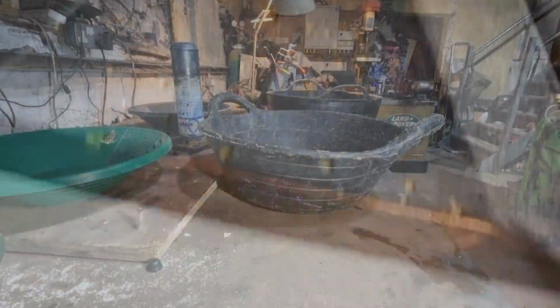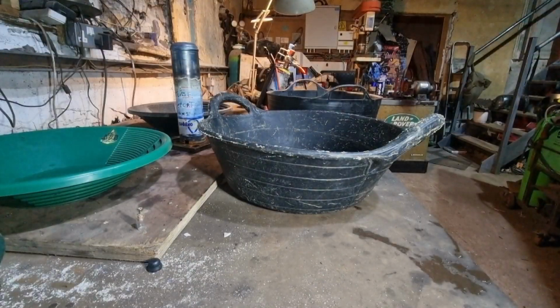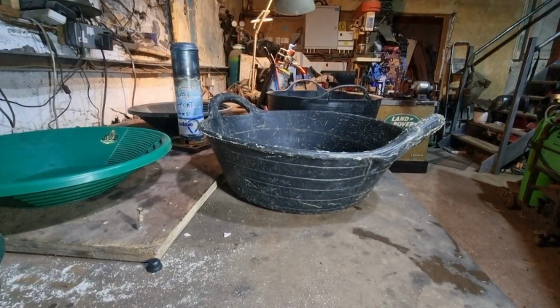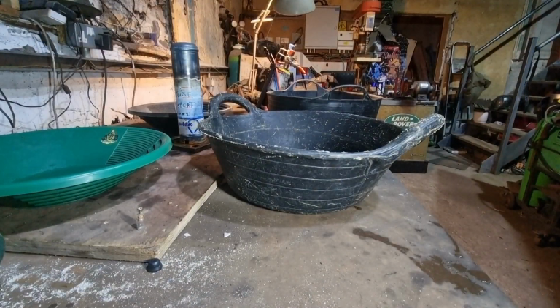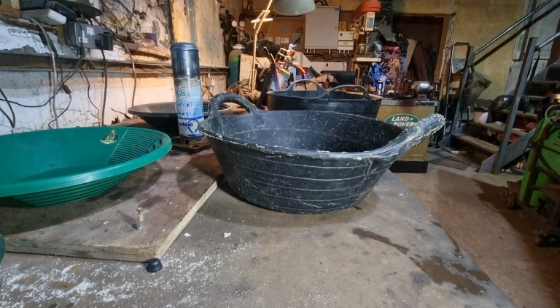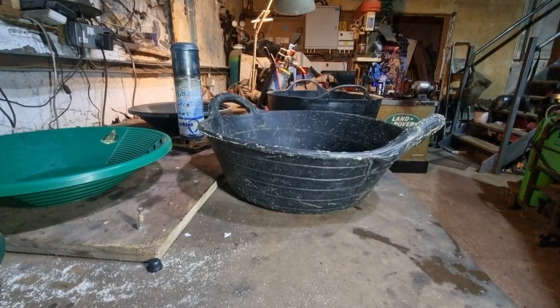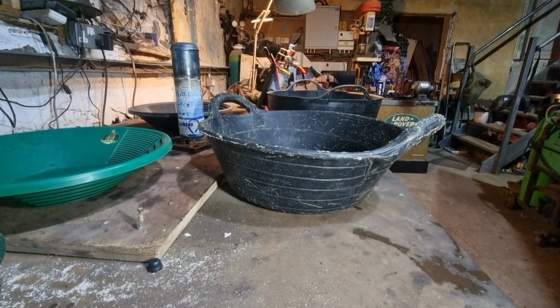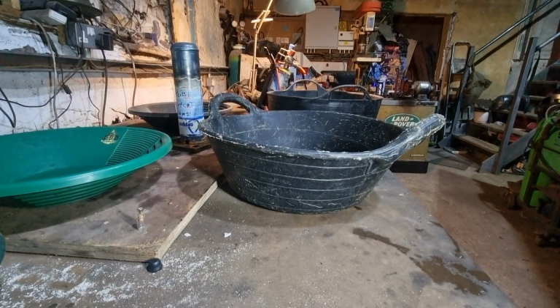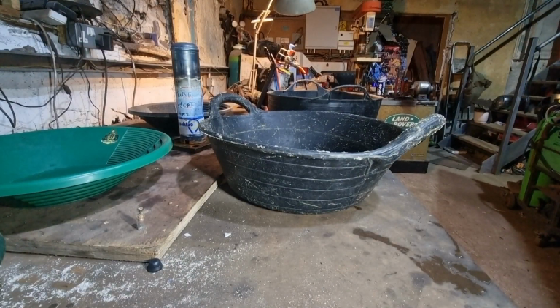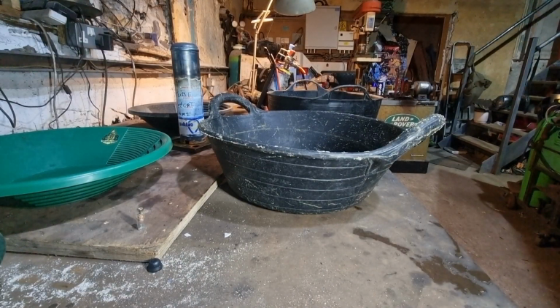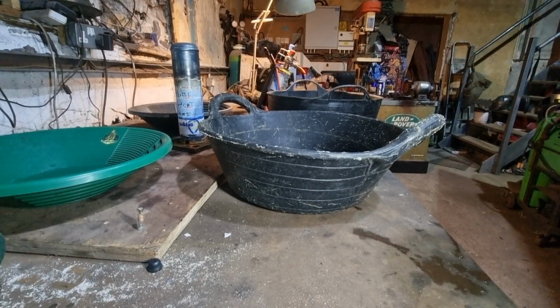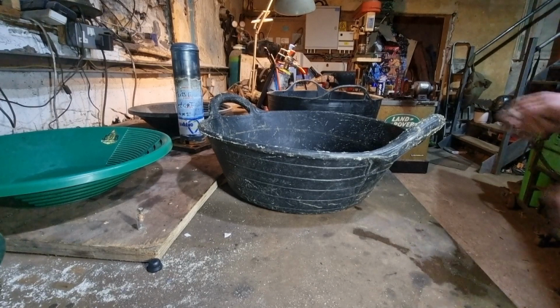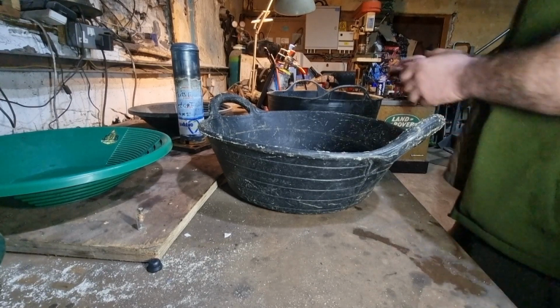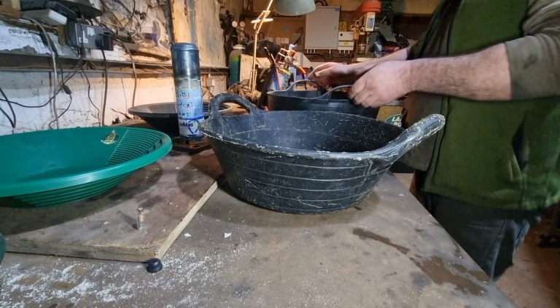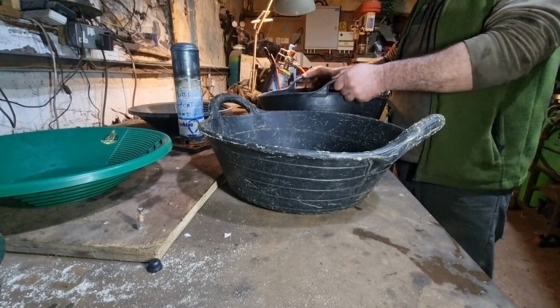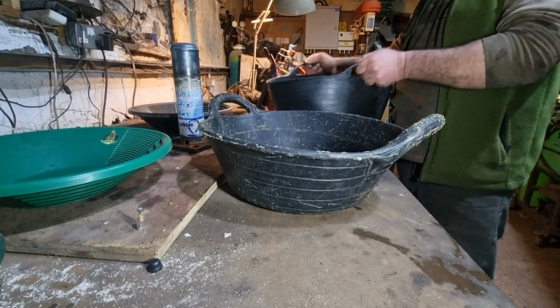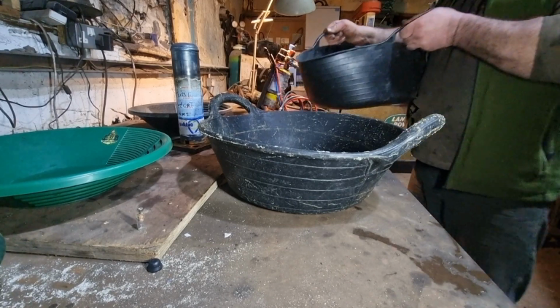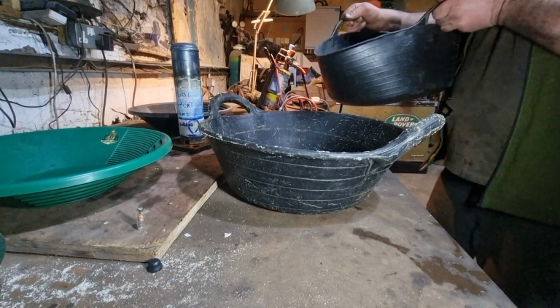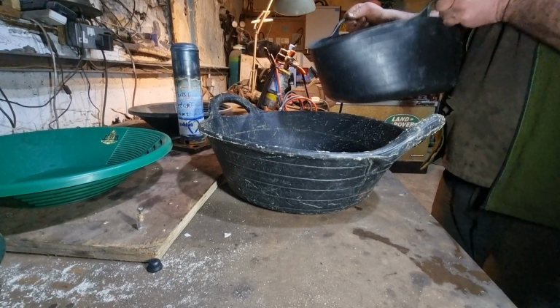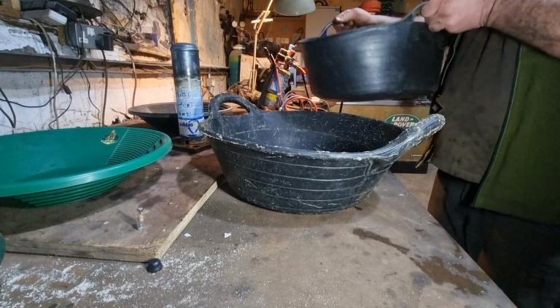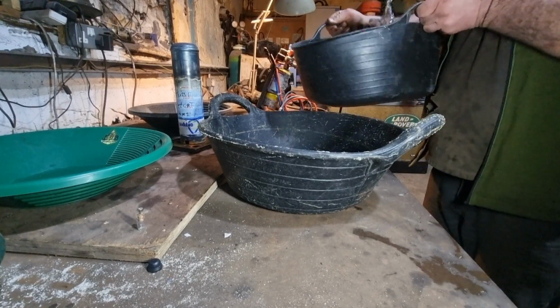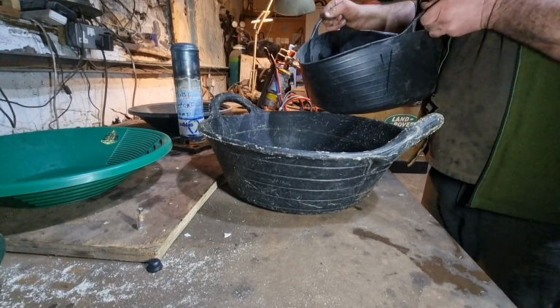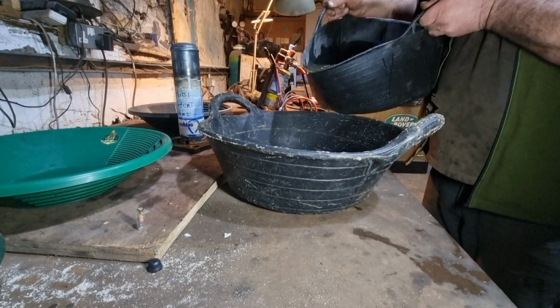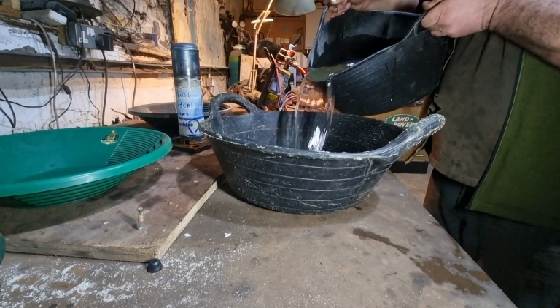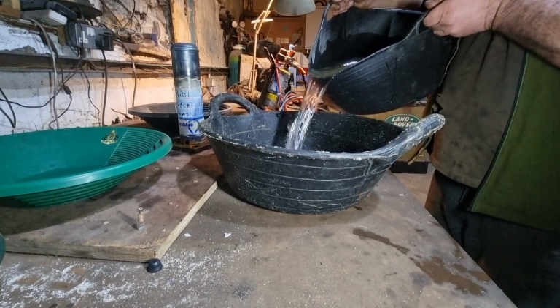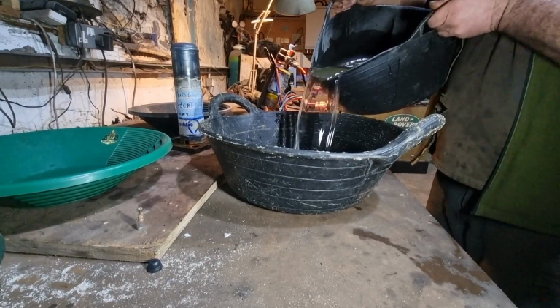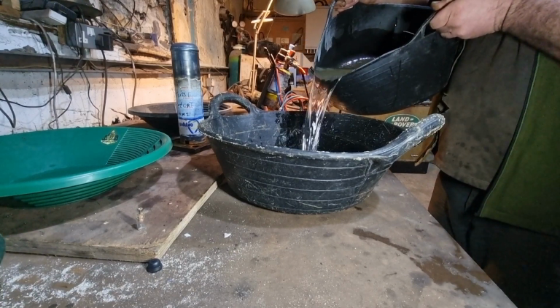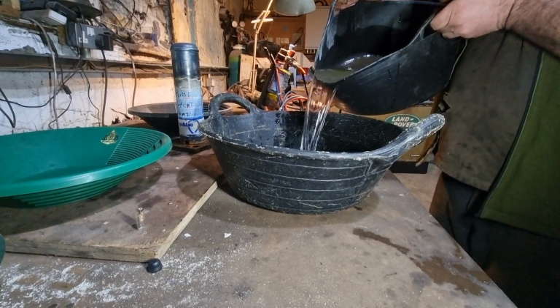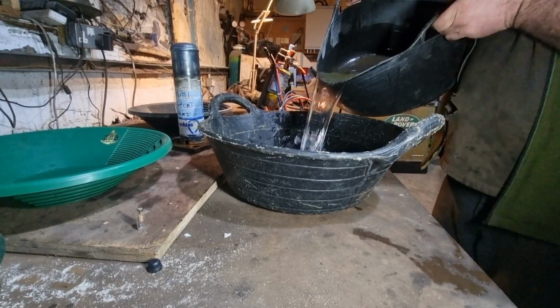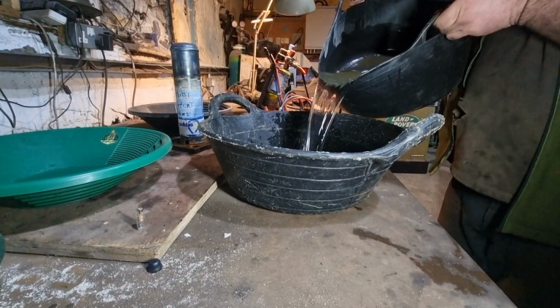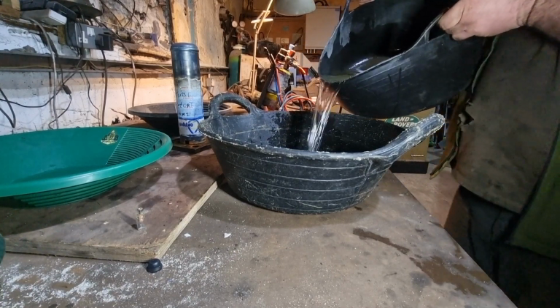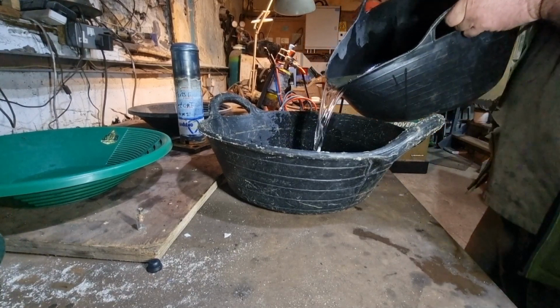I've reclaimed my gold out of the mercury amalgam and now I'm going to try and reclaim the mercury out of the water. It should be in here. I took most of the water off into this tub.